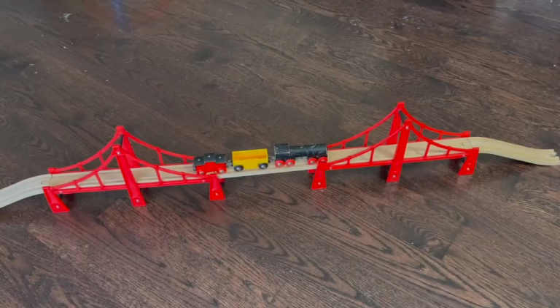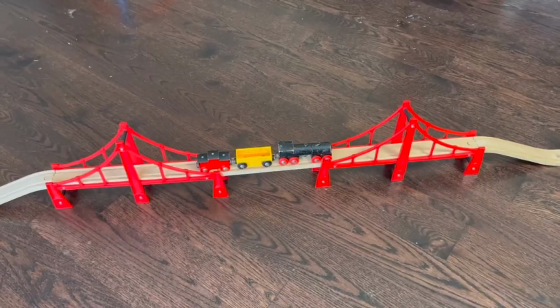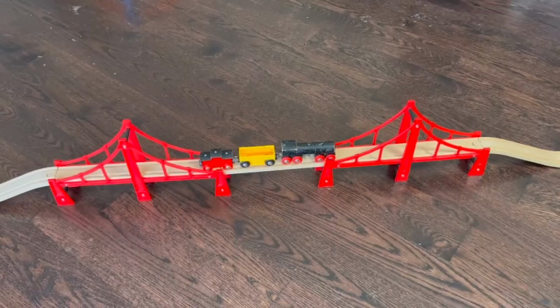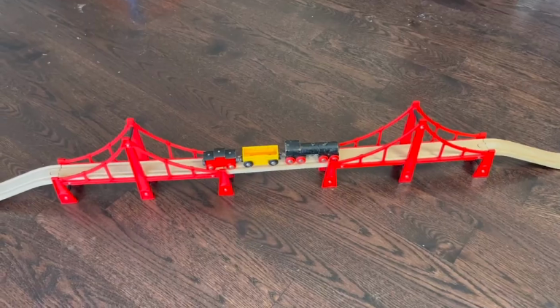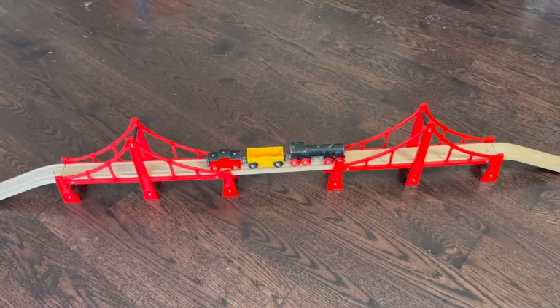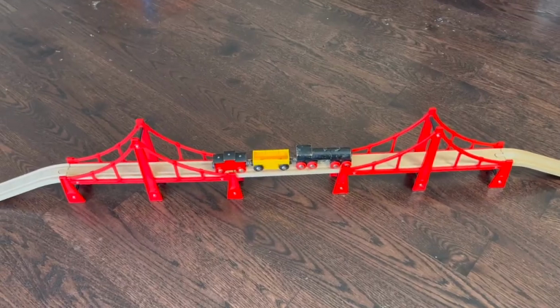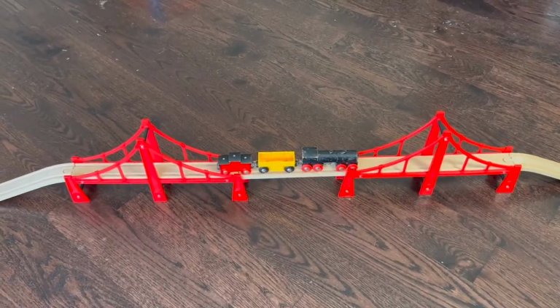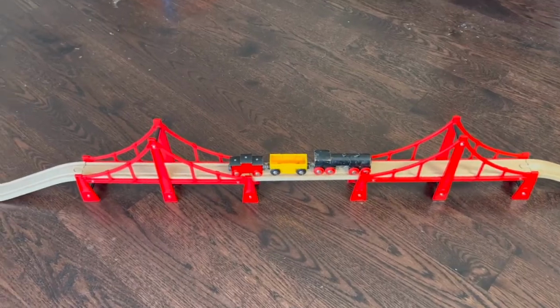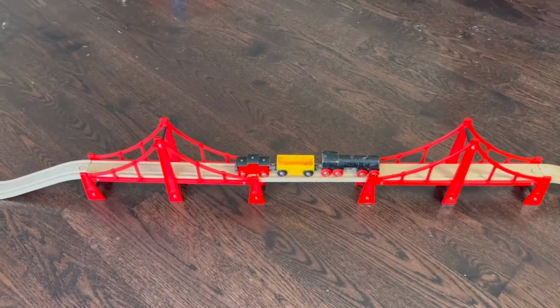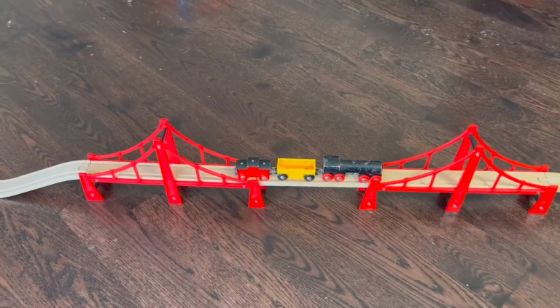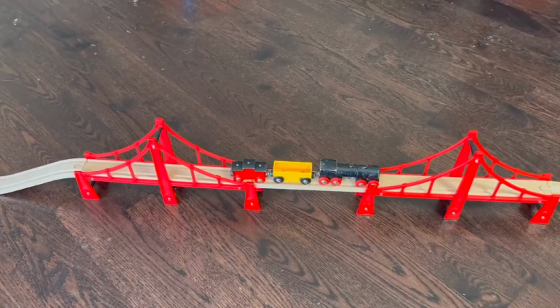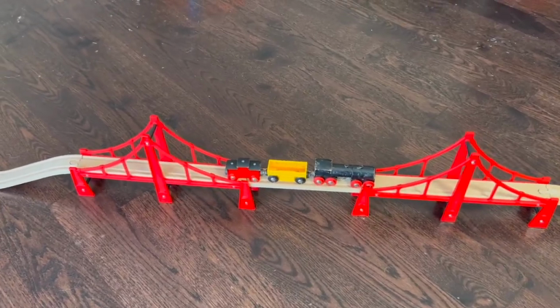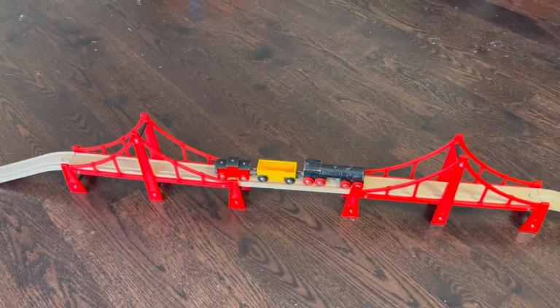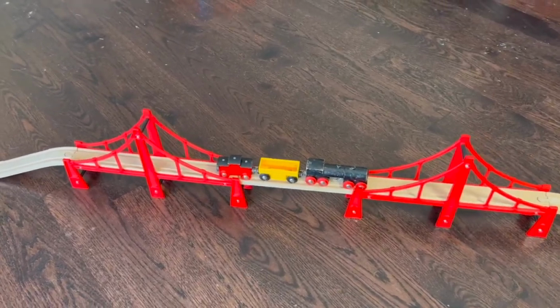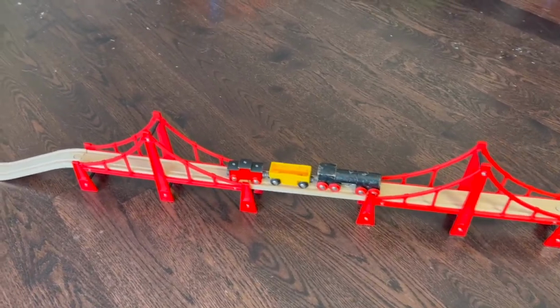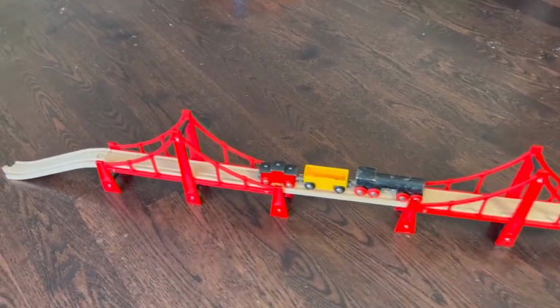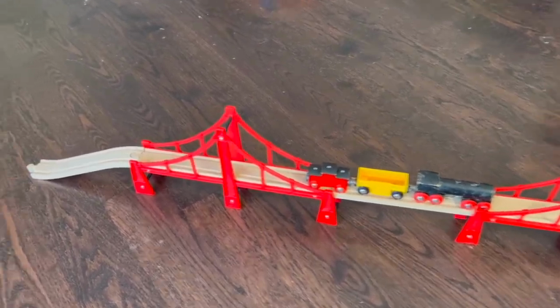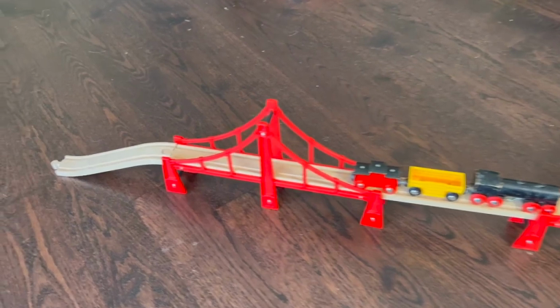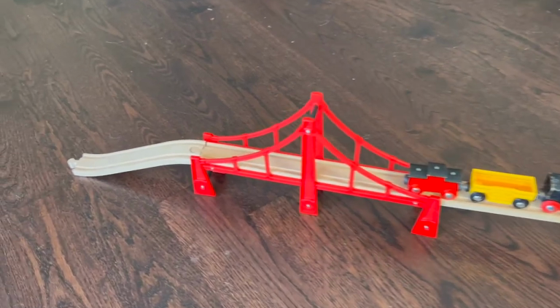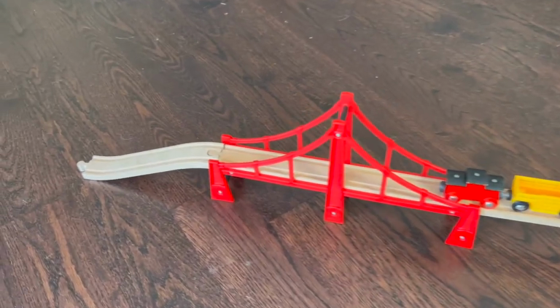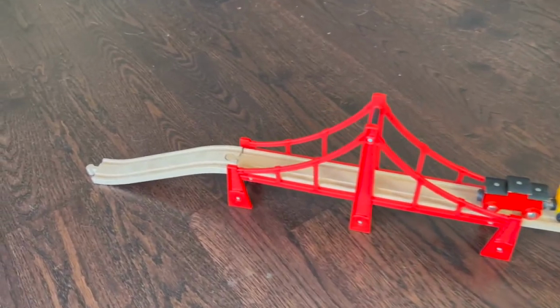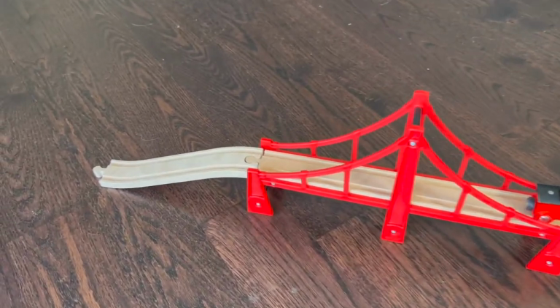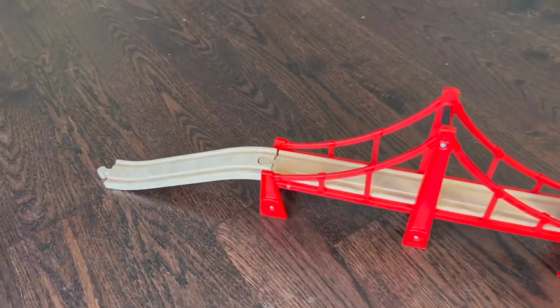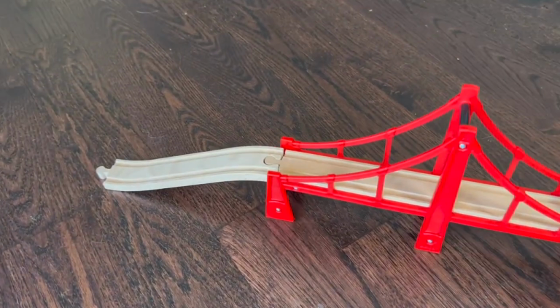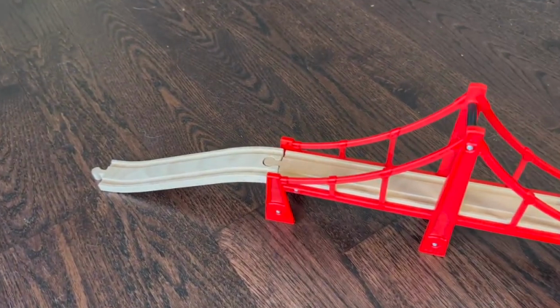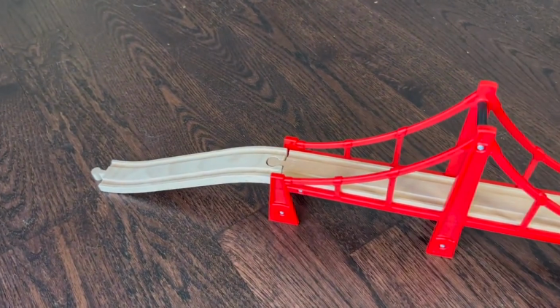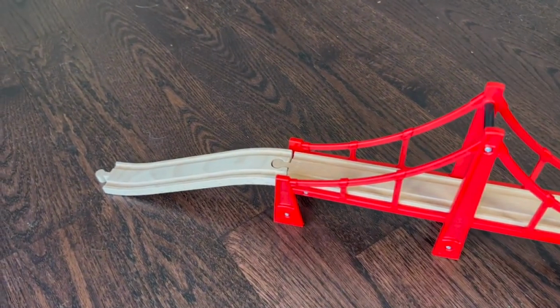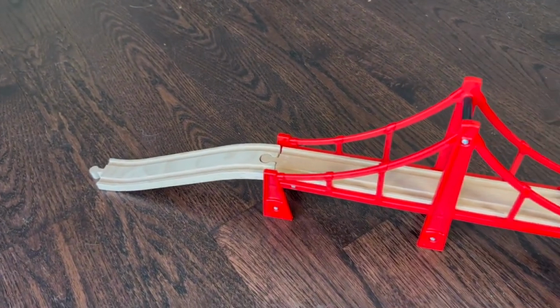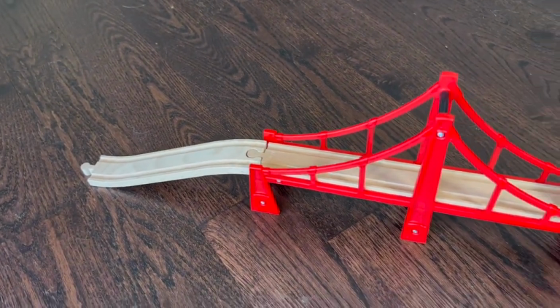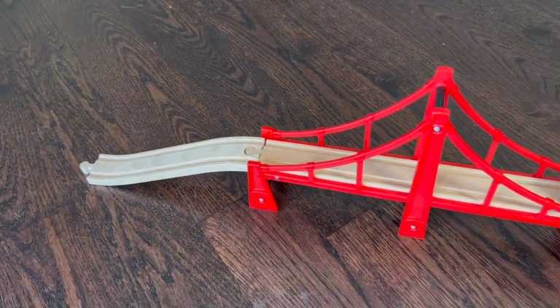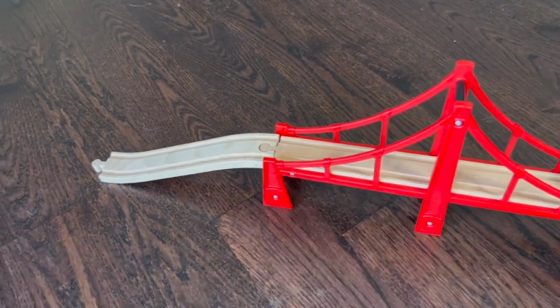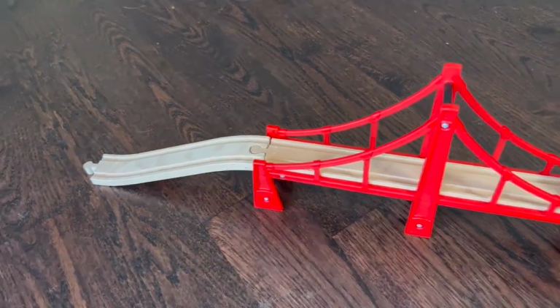Hey, Gary here with a quick look at the Brio double suspension bridge kit. This is a fun kit to add to your Brio train track collection.